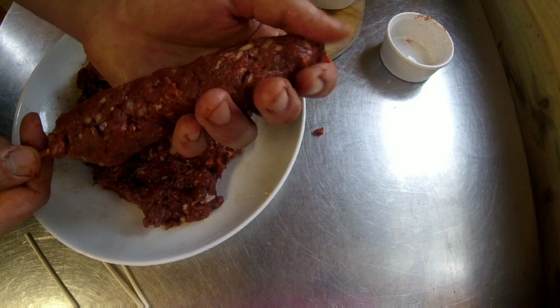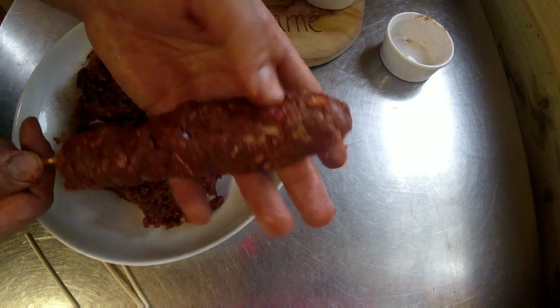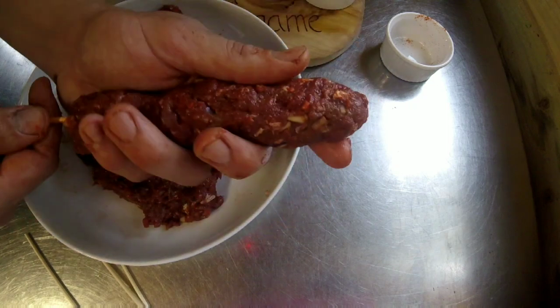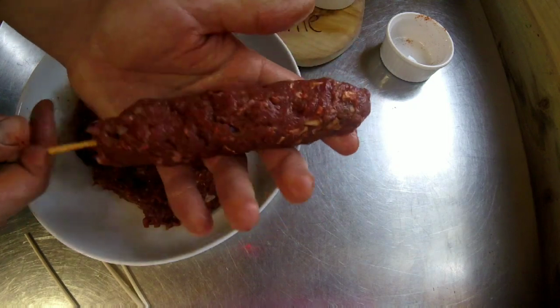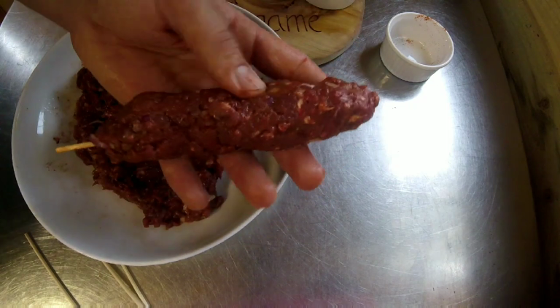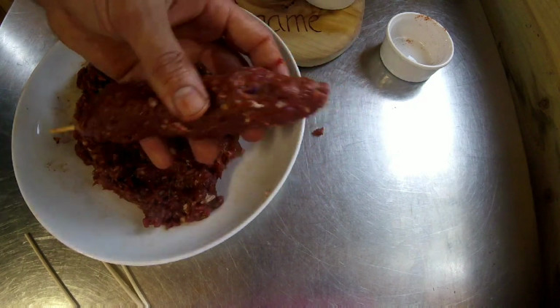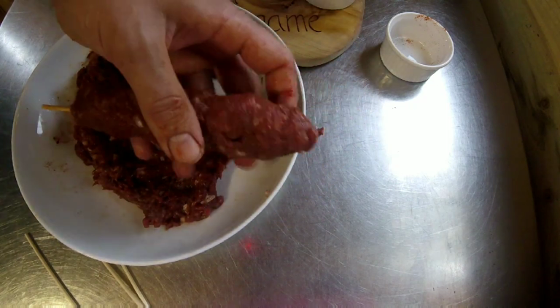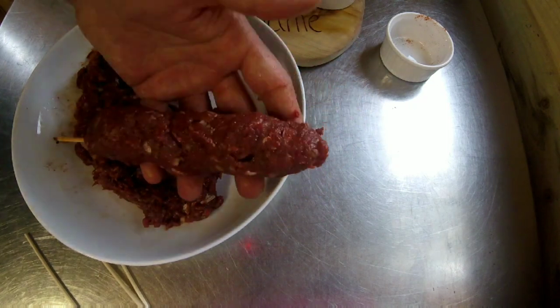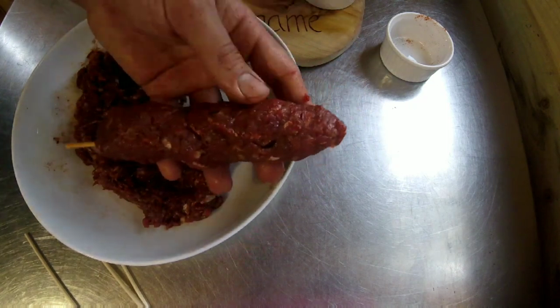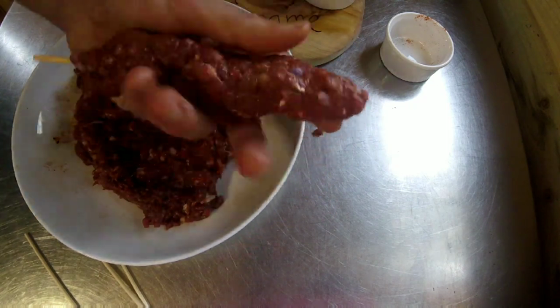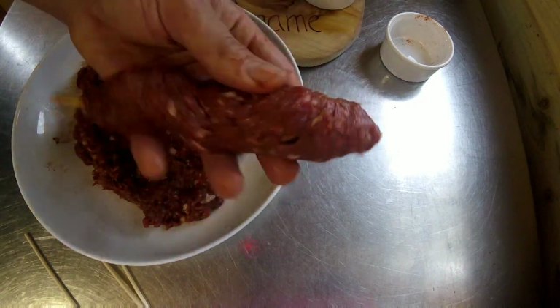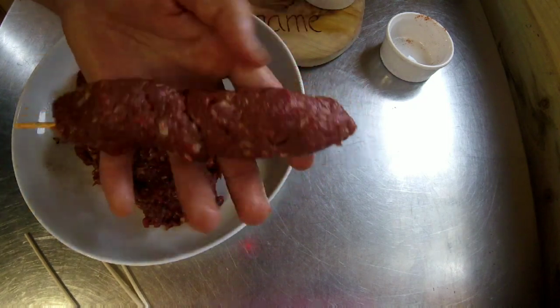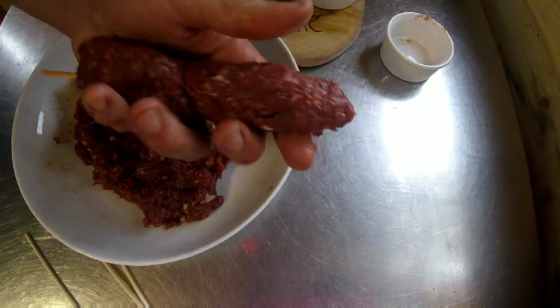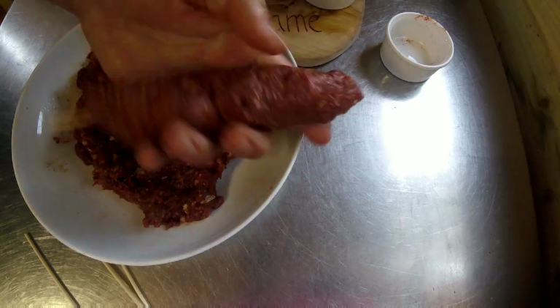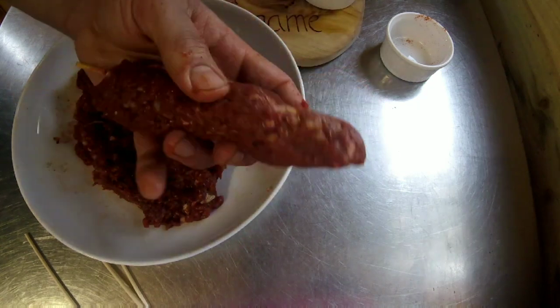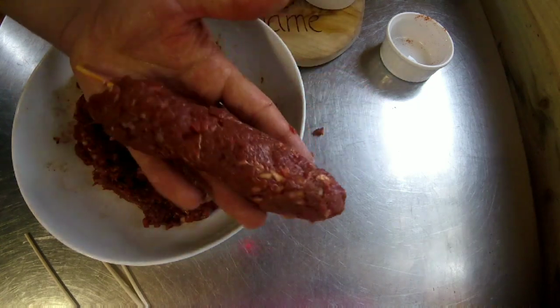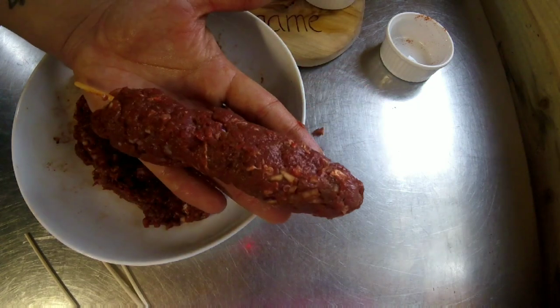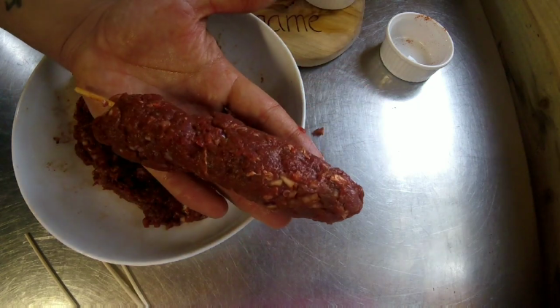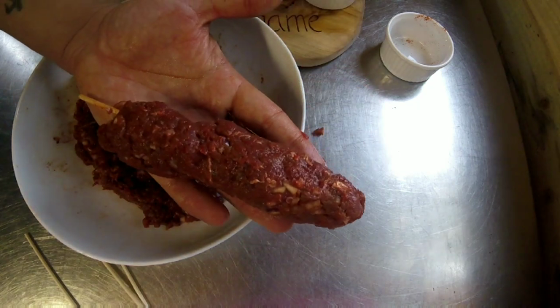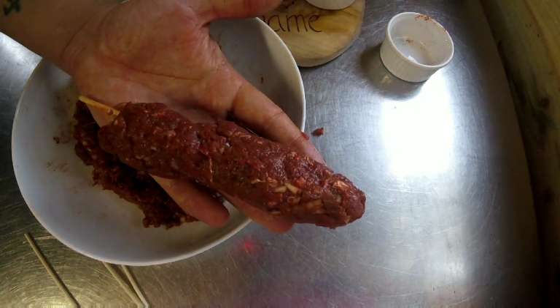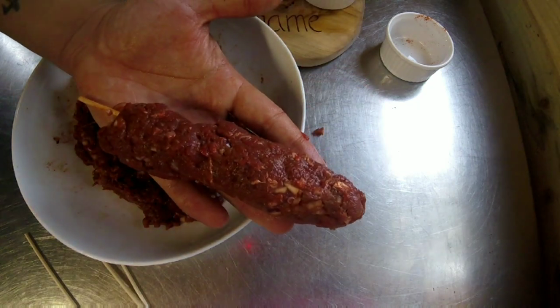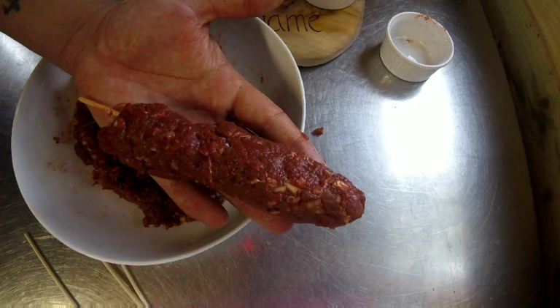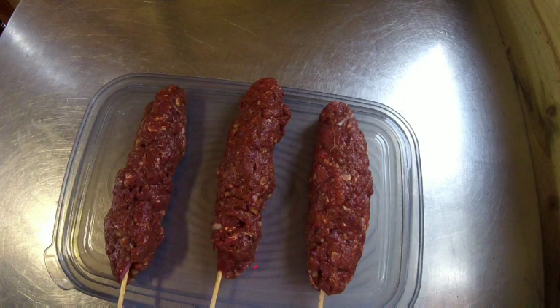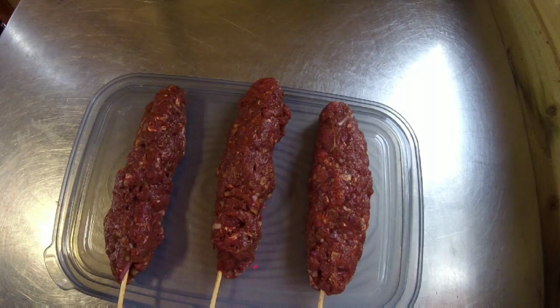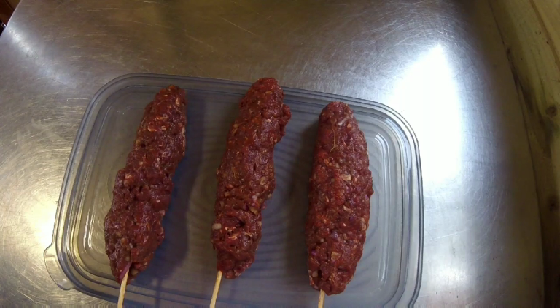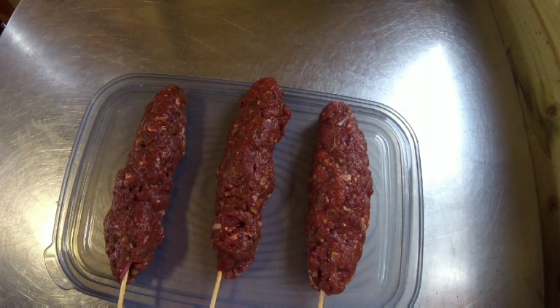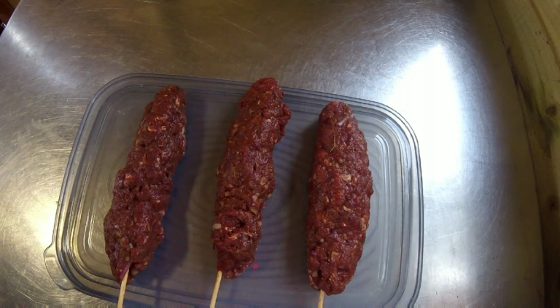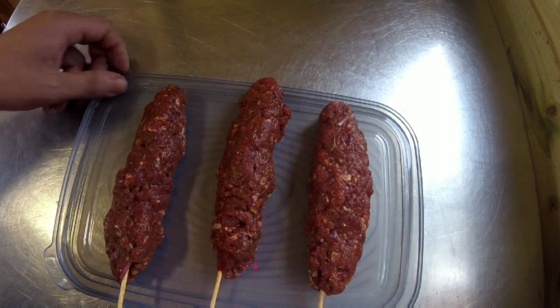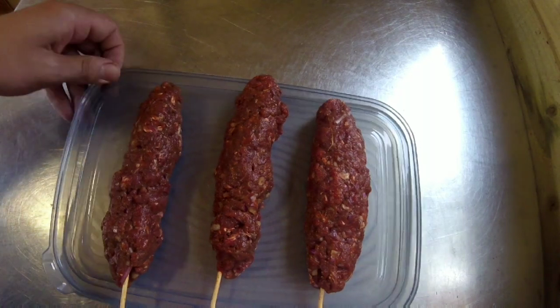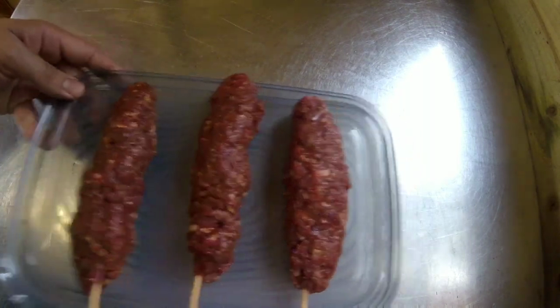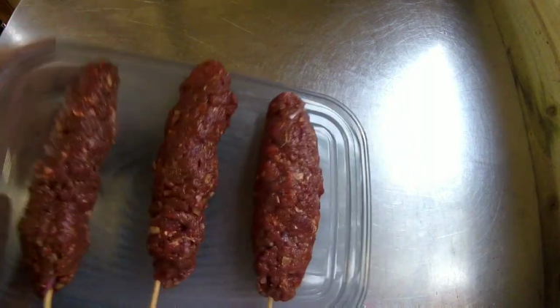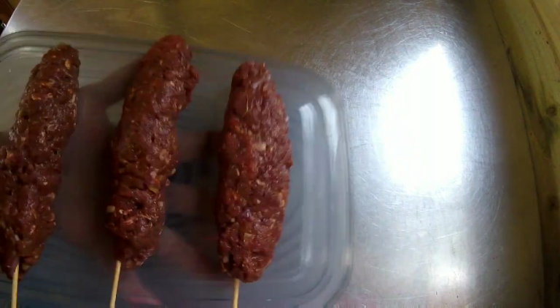Once you've made them, put them in the fridge just to chill for half an hour — let all the seasonings get into the meat, and it will be a lot firmer when you cook it. I've just knocked up three good-sized kebabs and they smell incredible already, and they're not even cooked.